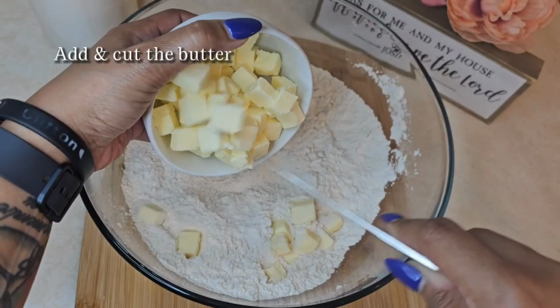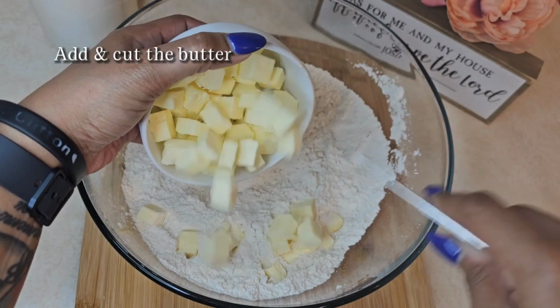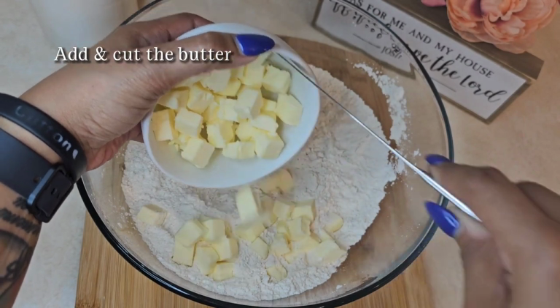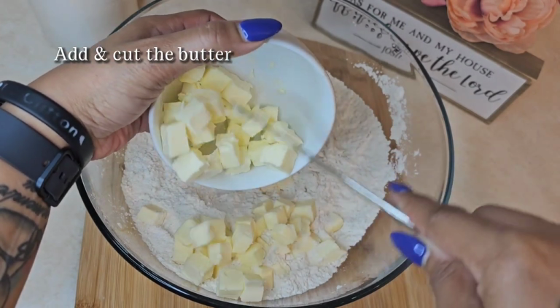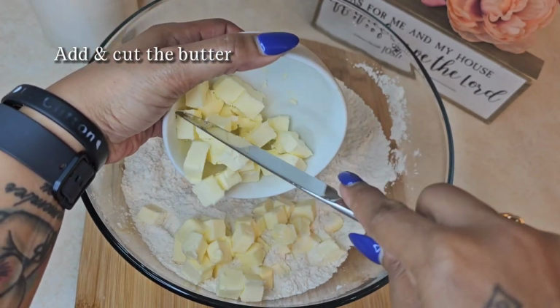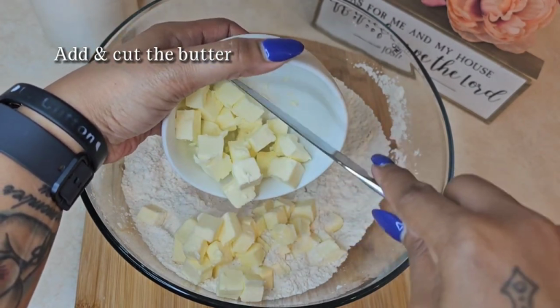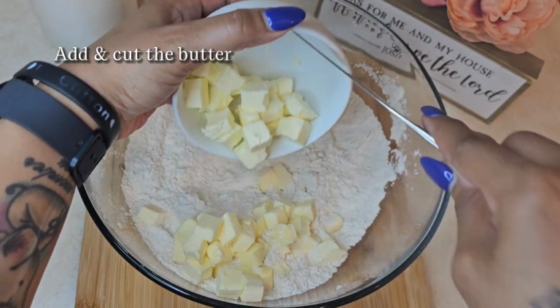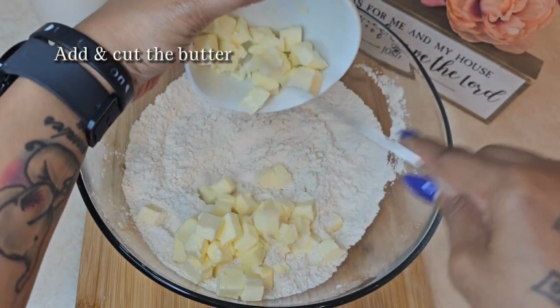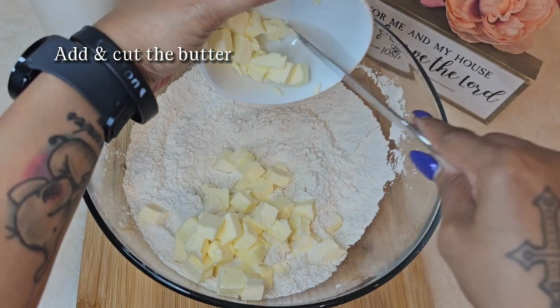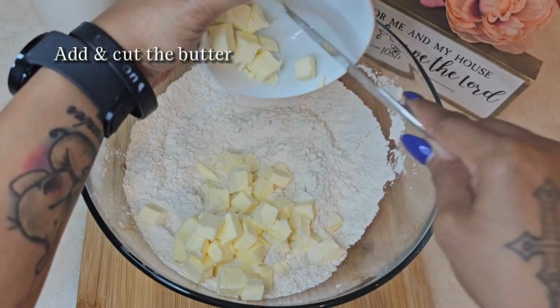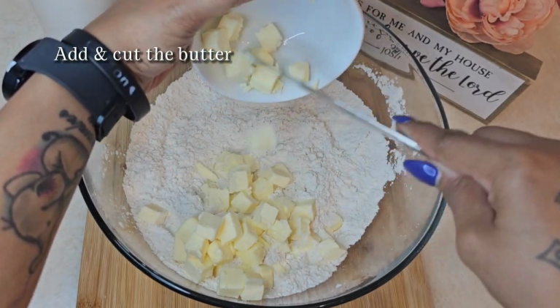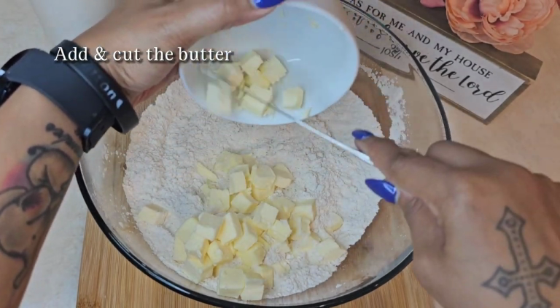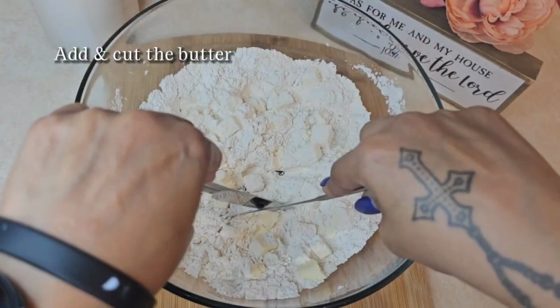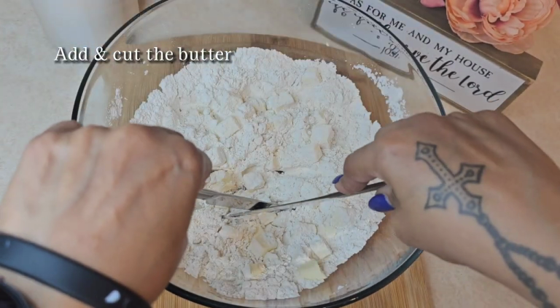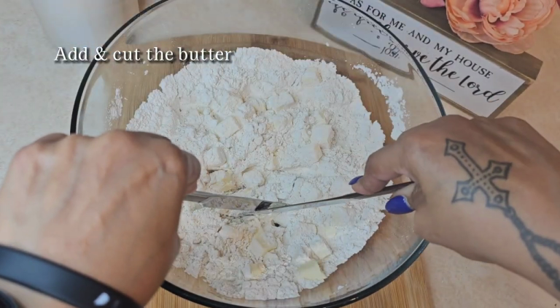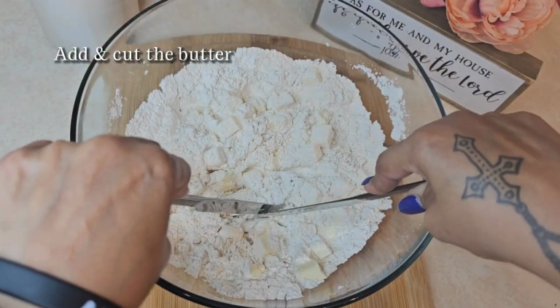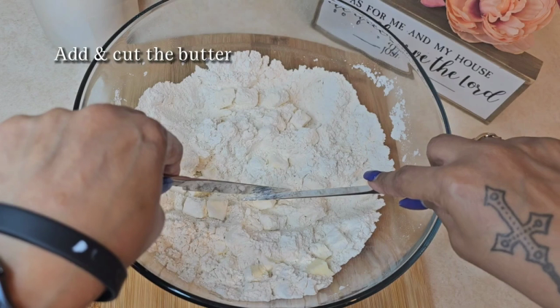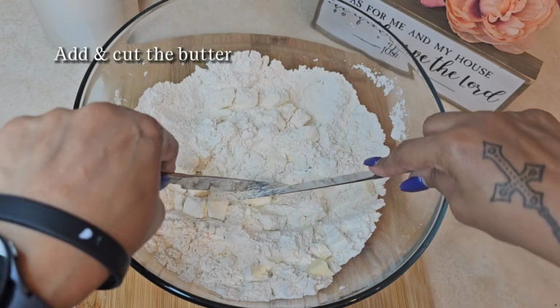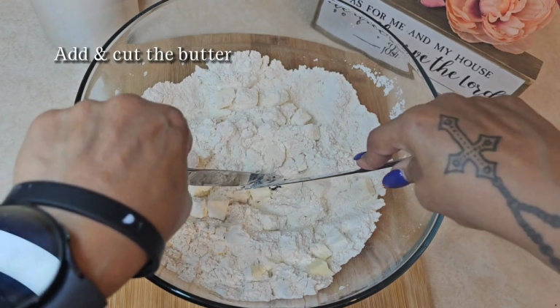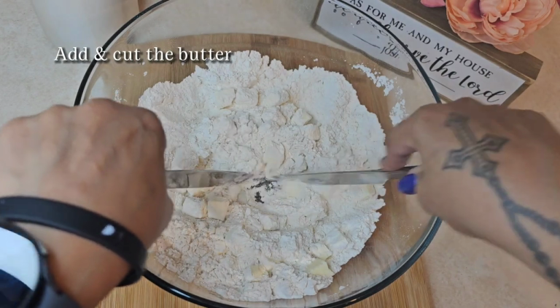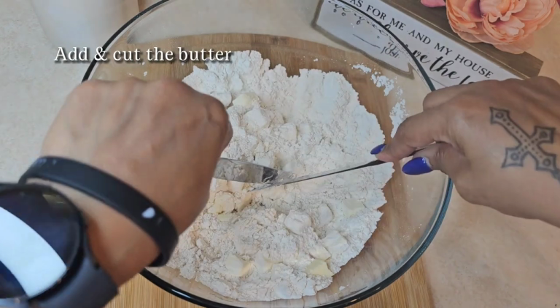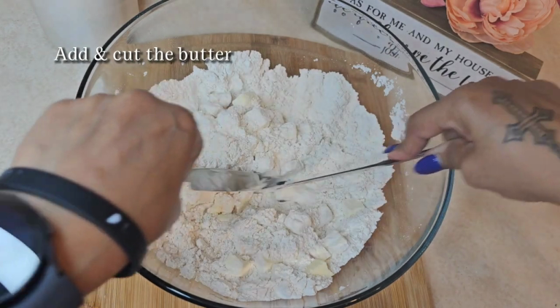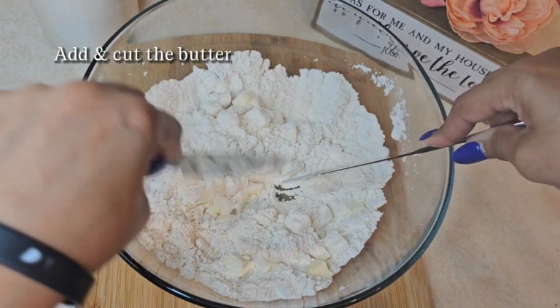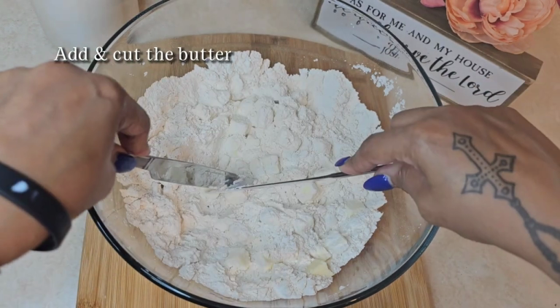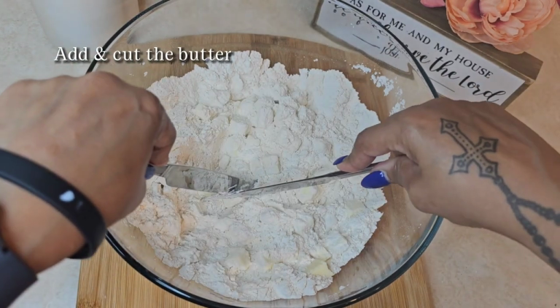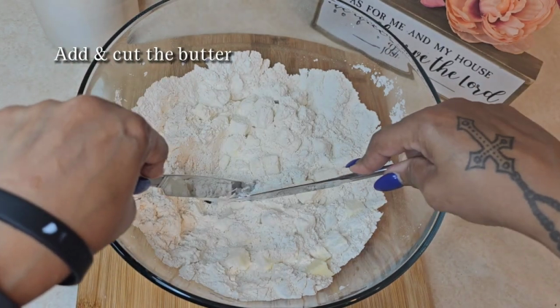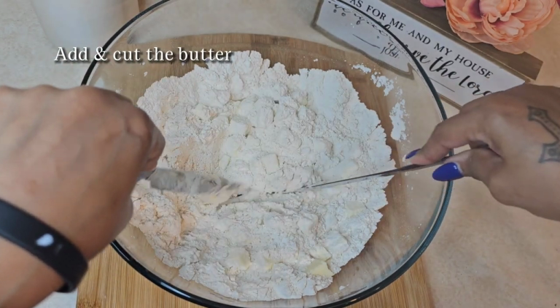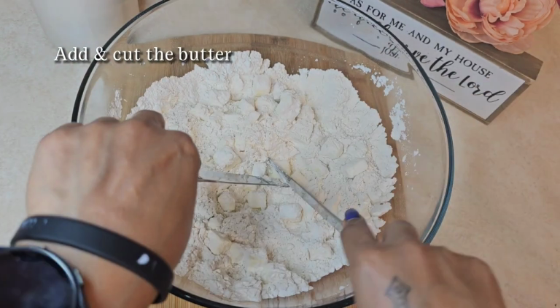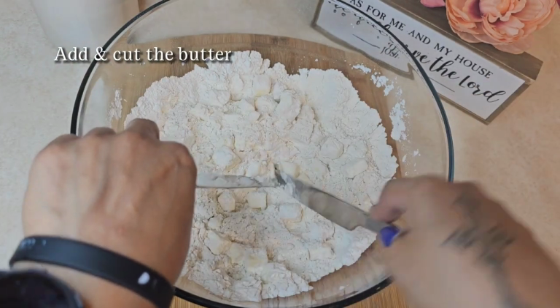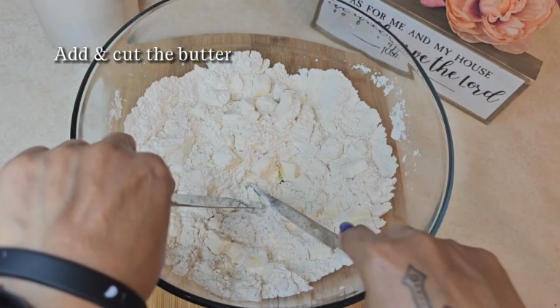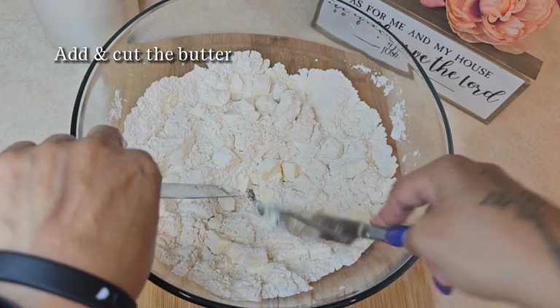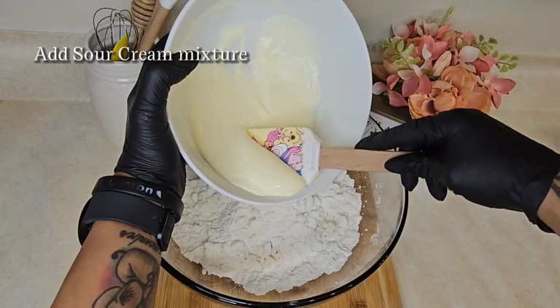Next, you want to add cold diced butter. And because we're not using a food processor, we're going to cut the butter into pea-sized pieces. We want to make sure the butter stays cold, so once you're done, pop it back in the fridge for five minutes.